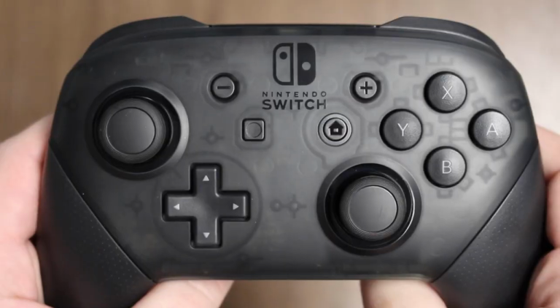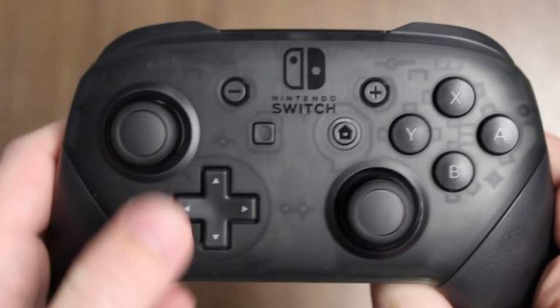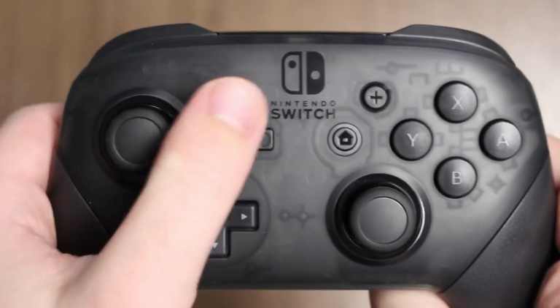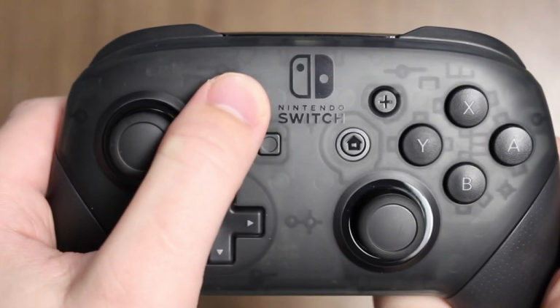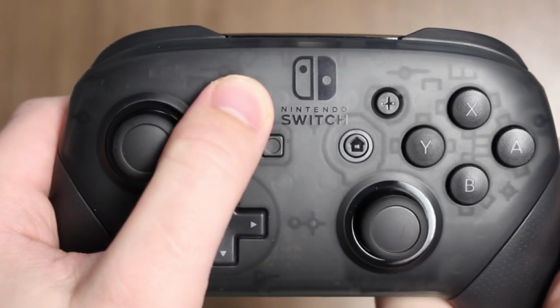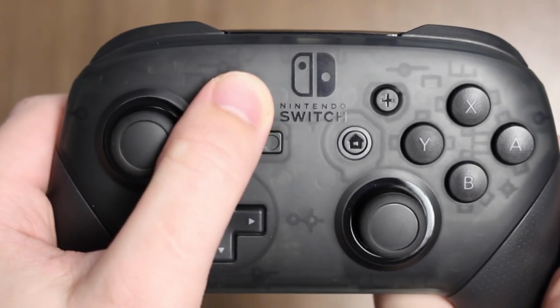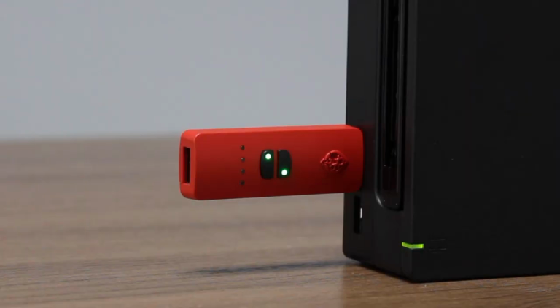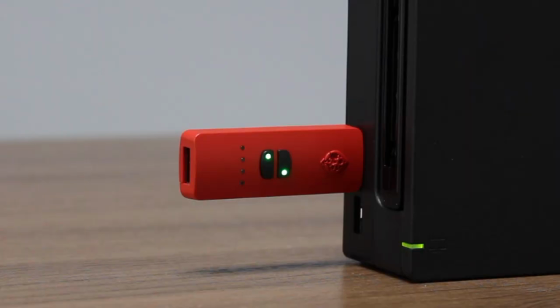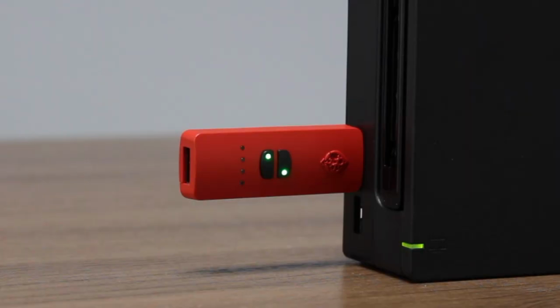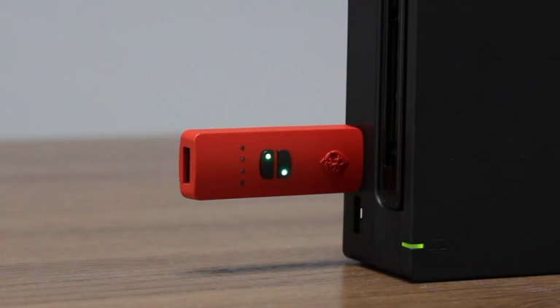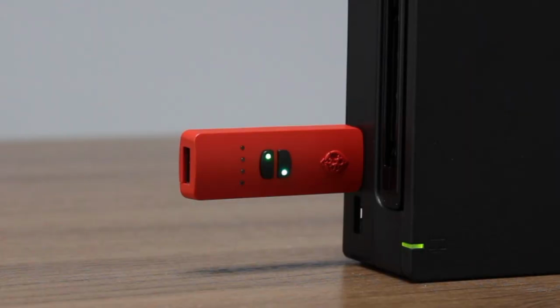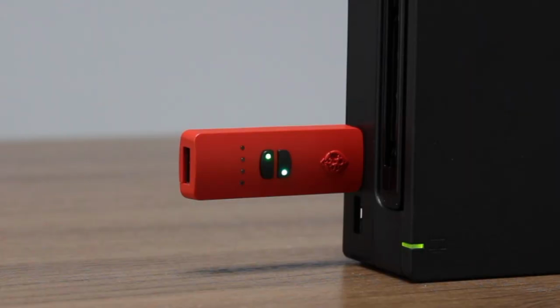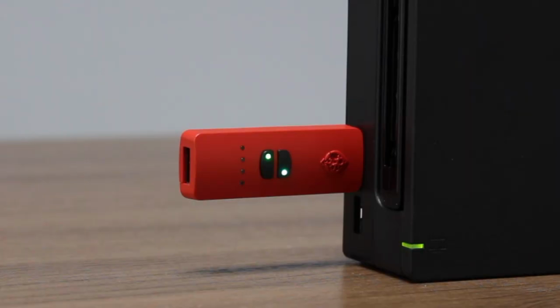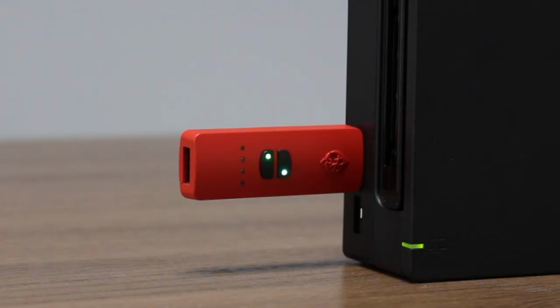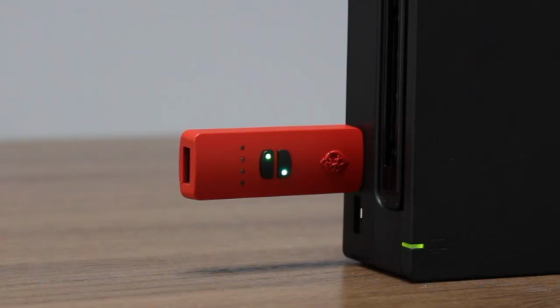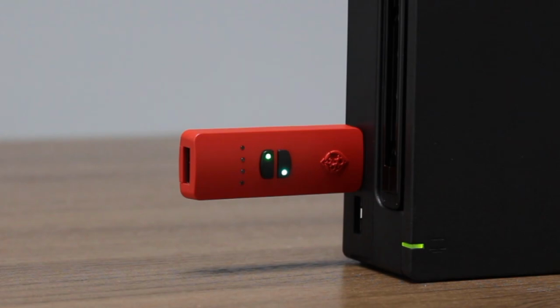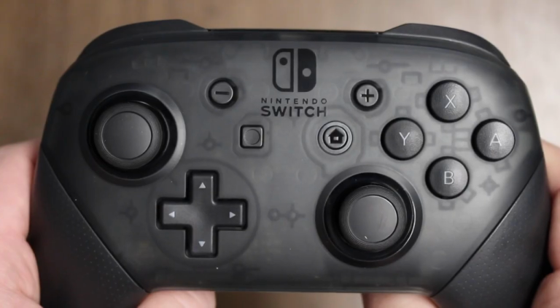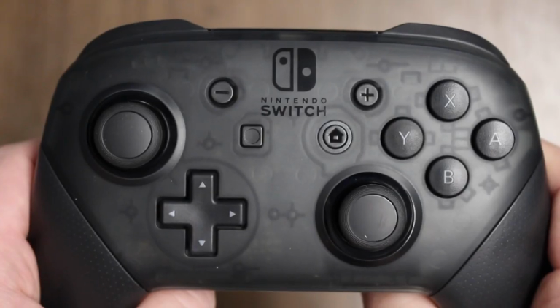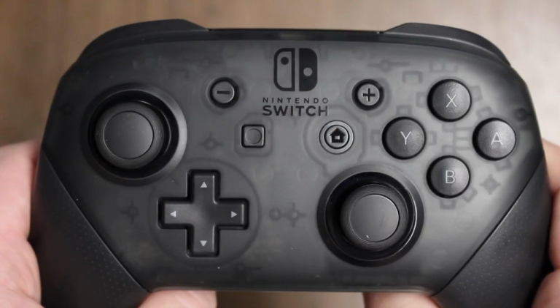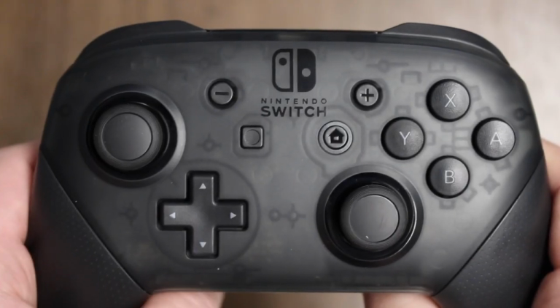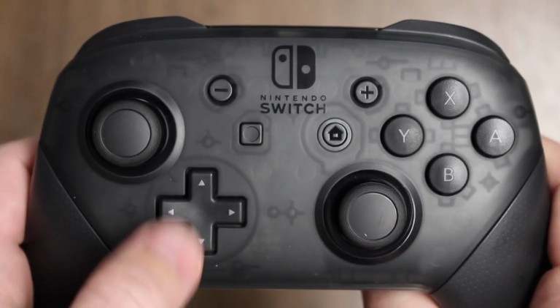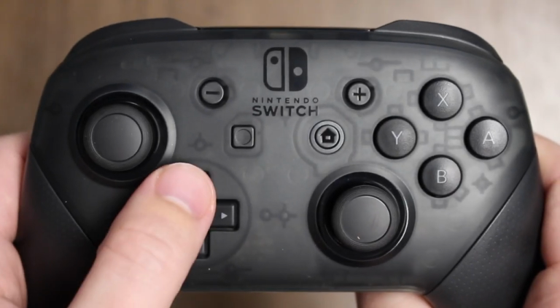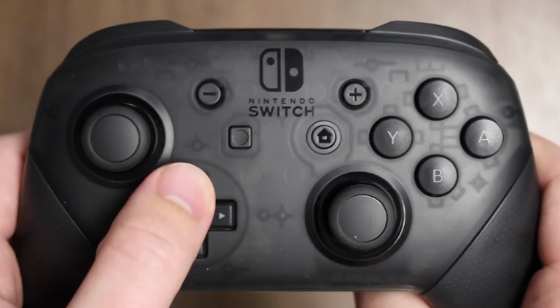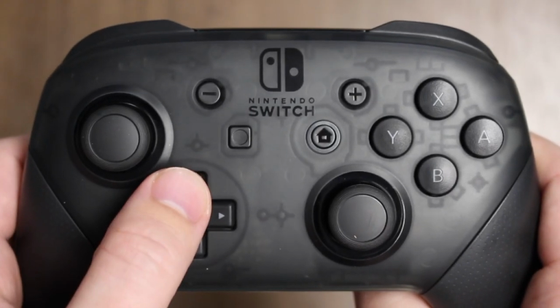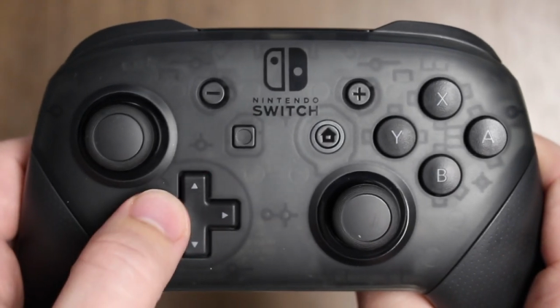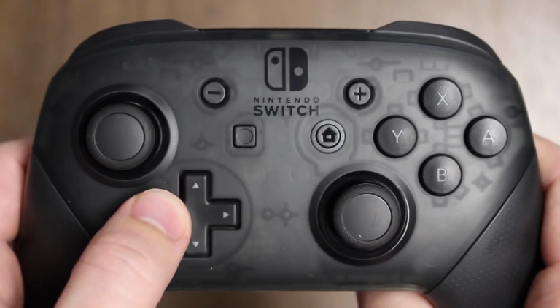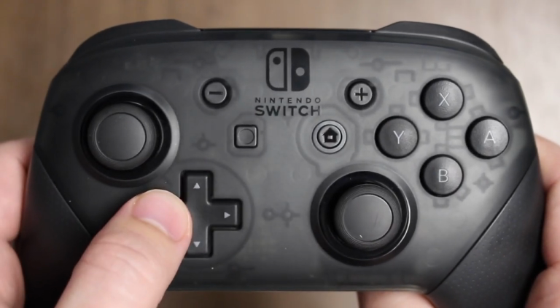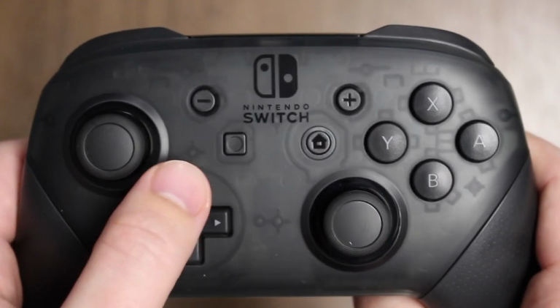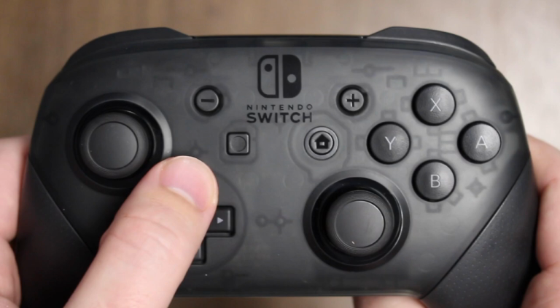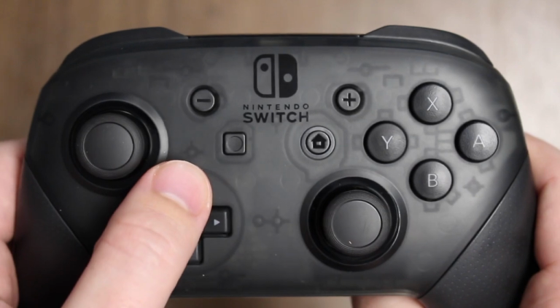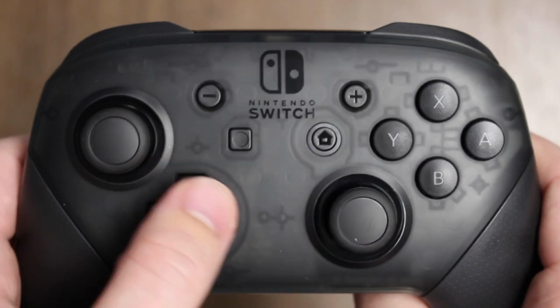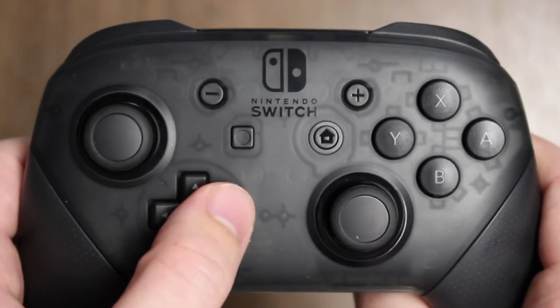Hold the minus button until the mode select LED turns white and then release. Press the following D-pad sequence: up, left, up, and right.